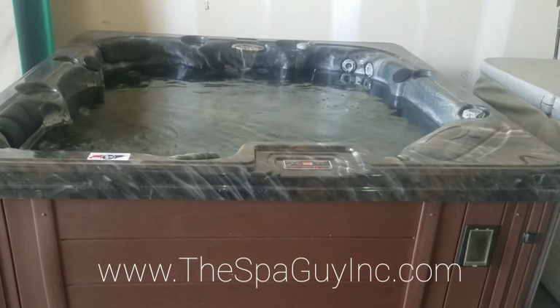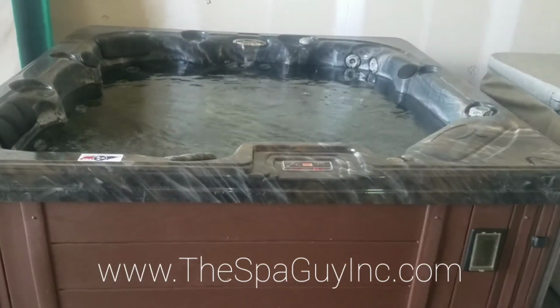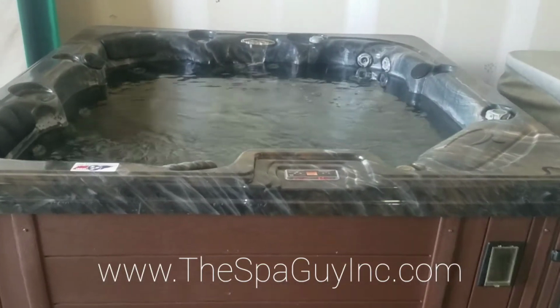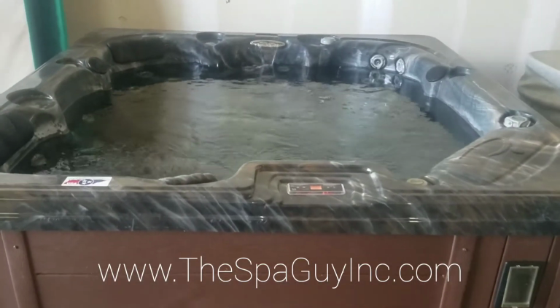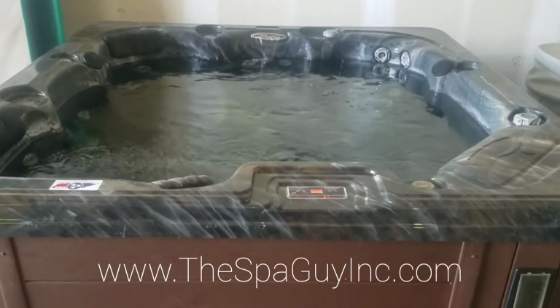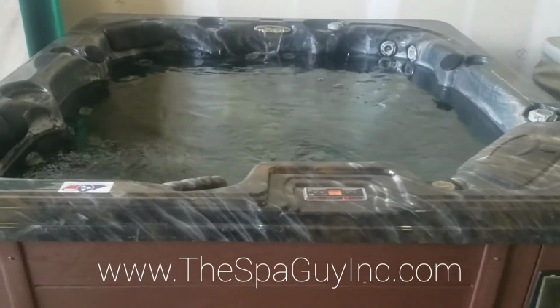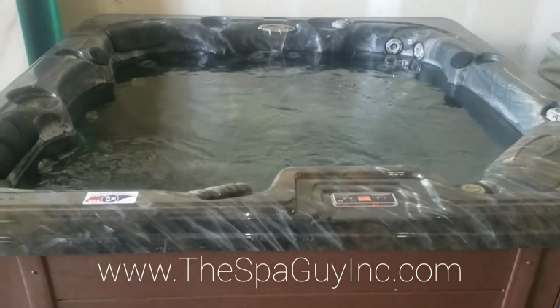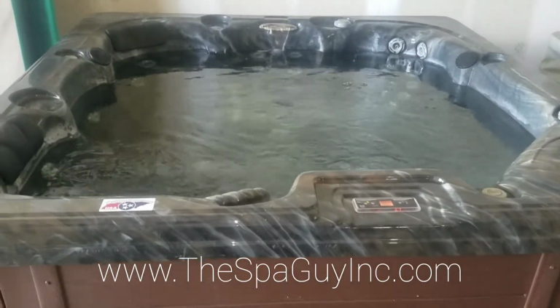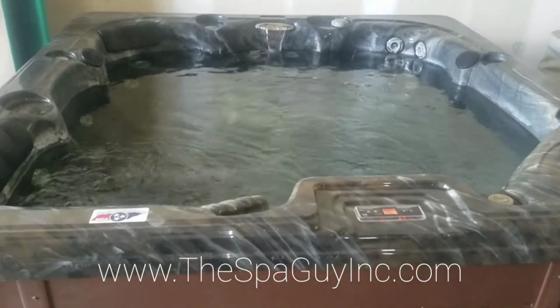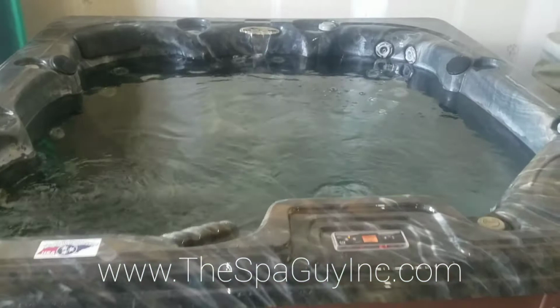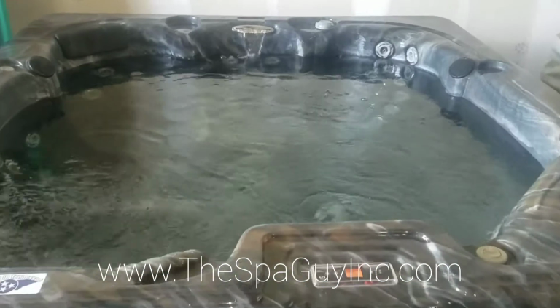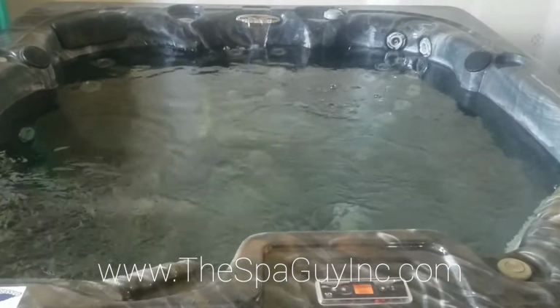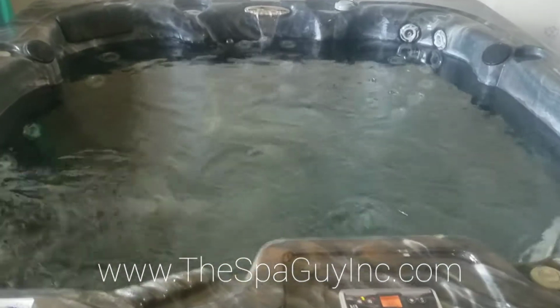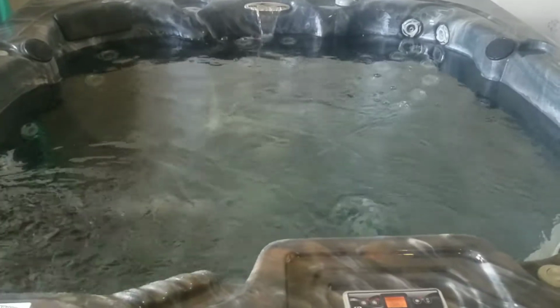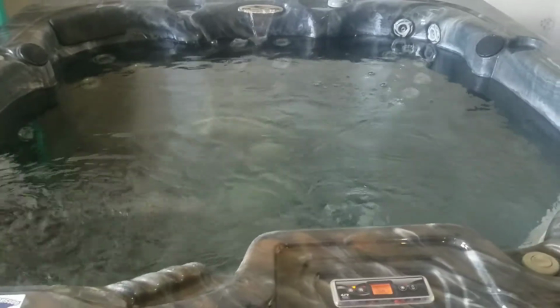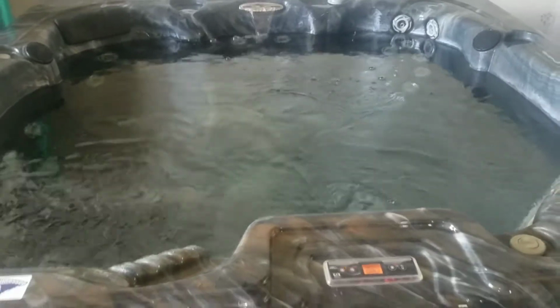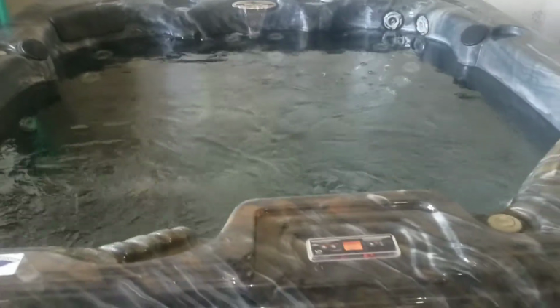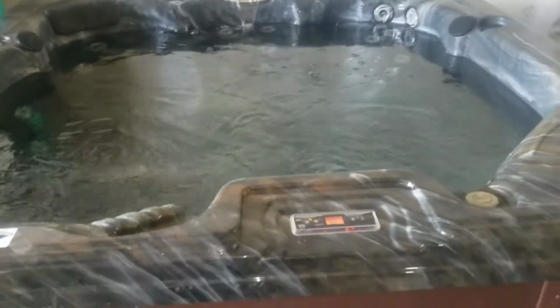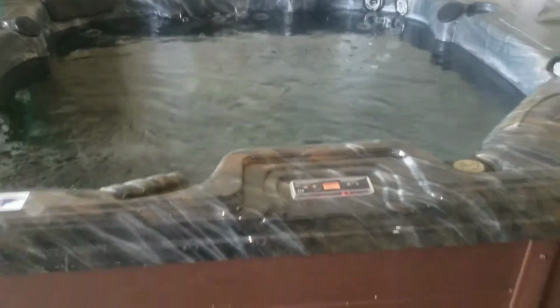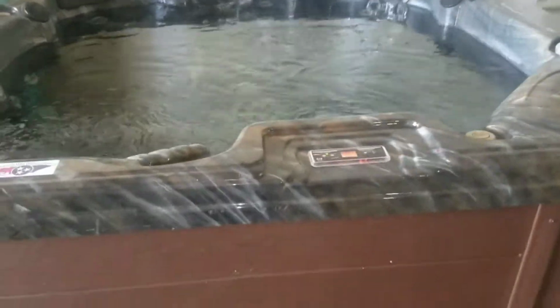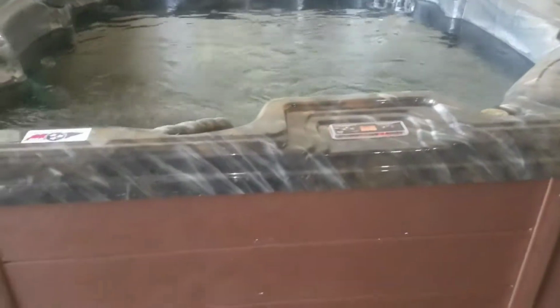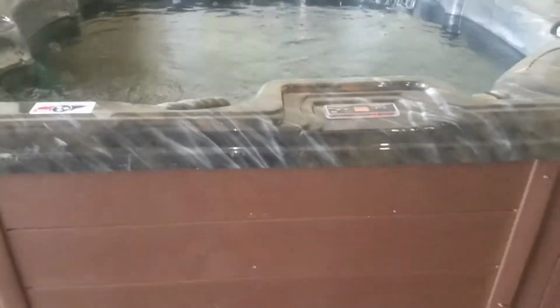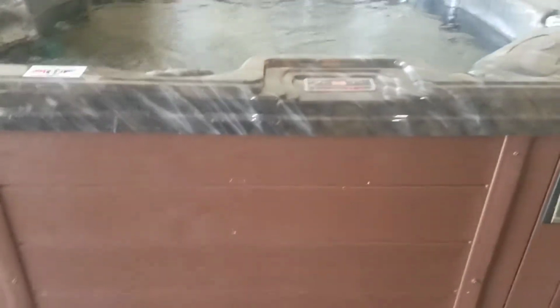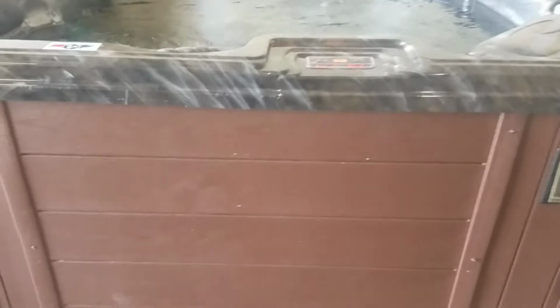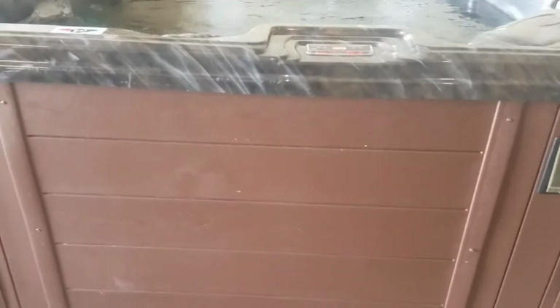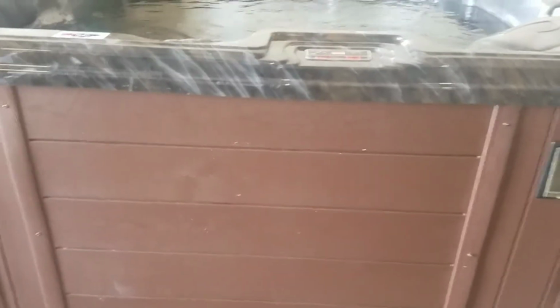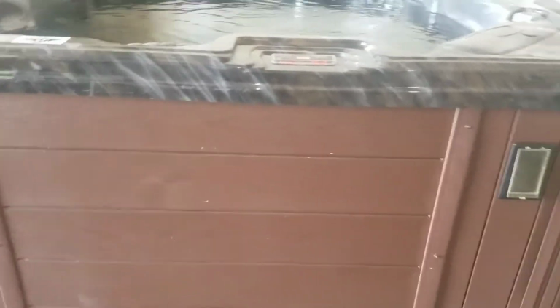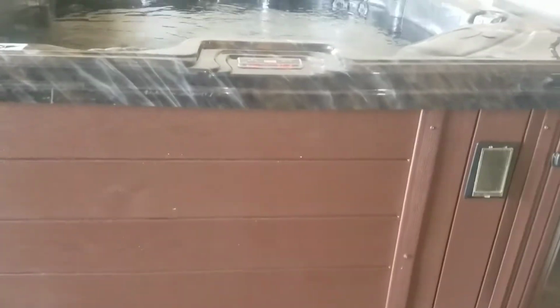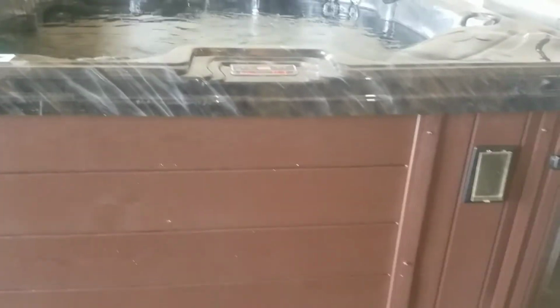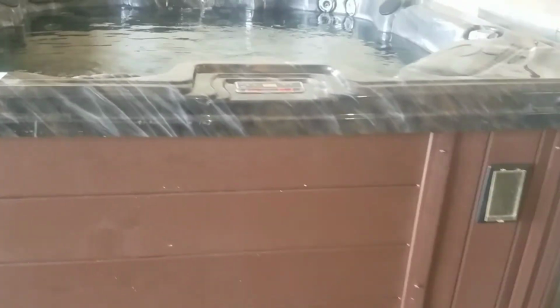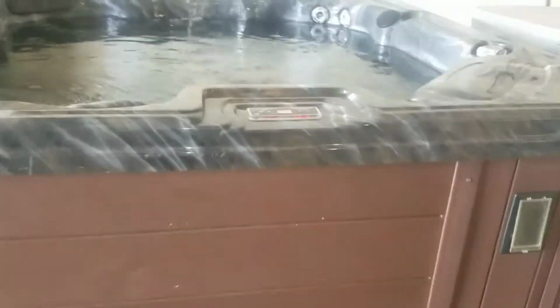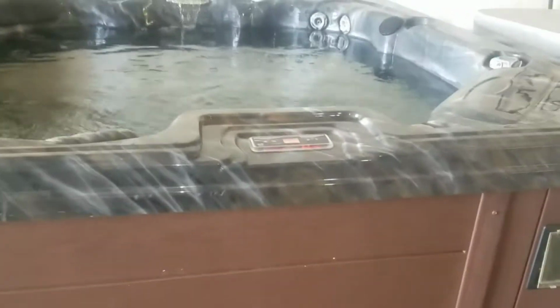What we have here is a 2017 Dynasty Serenity Cove. It's 82 by 82, 39 inches tall, plastic side panels, acrylic shell.